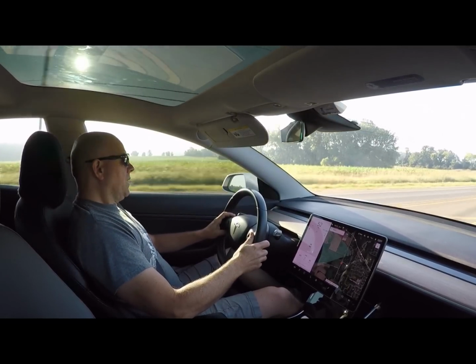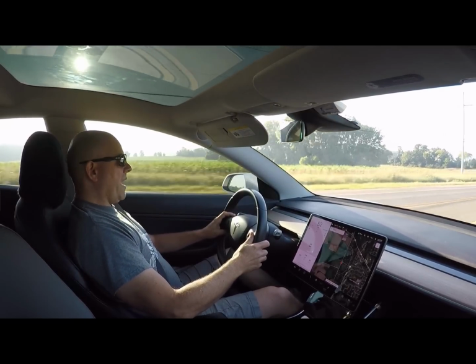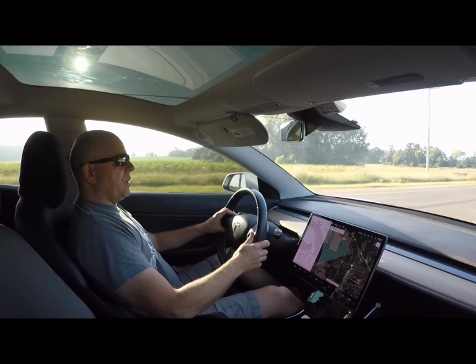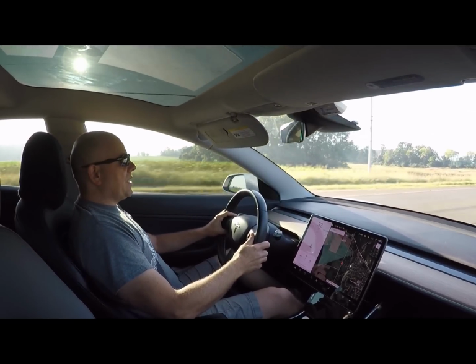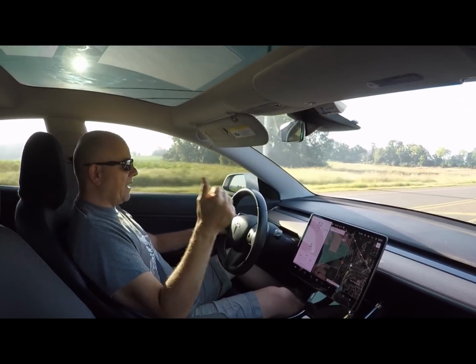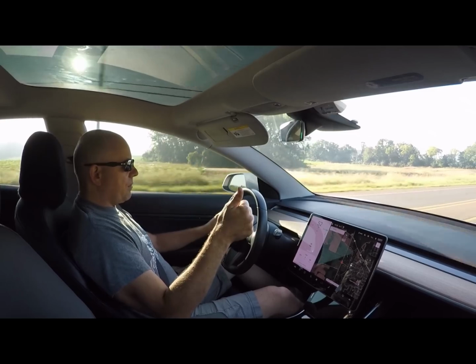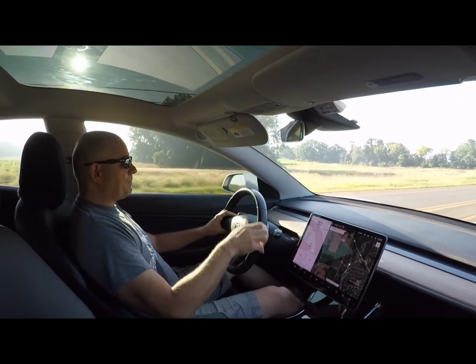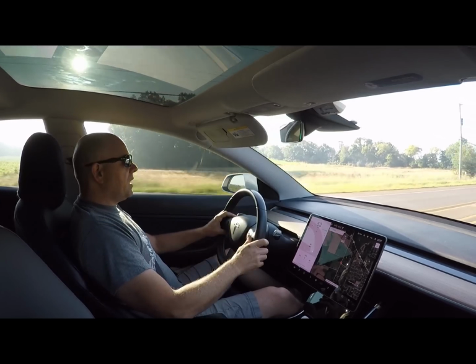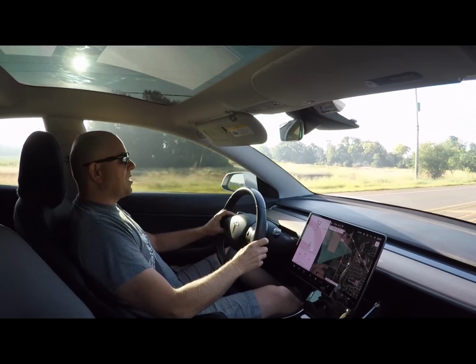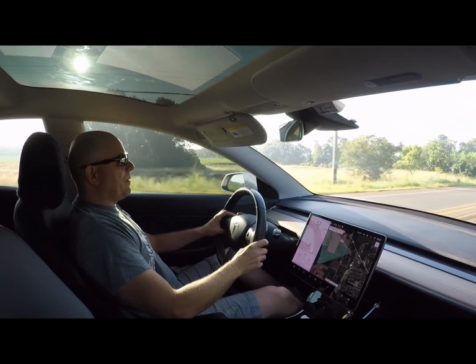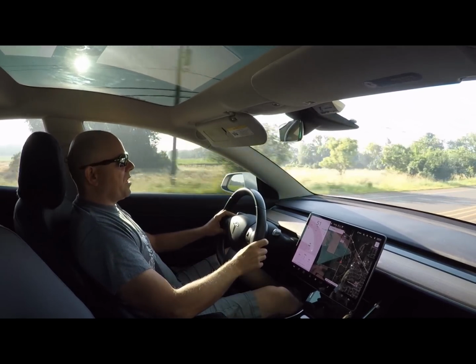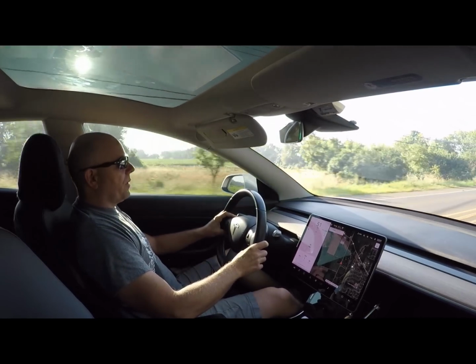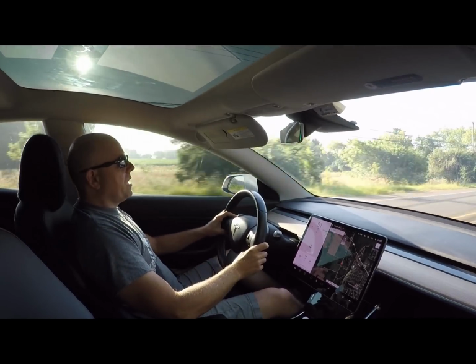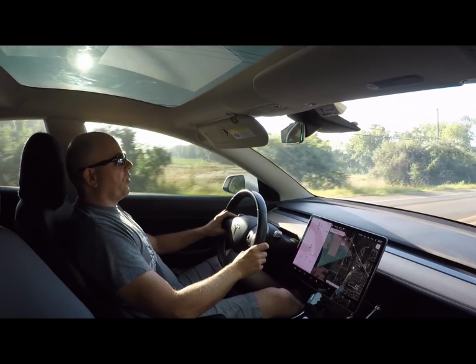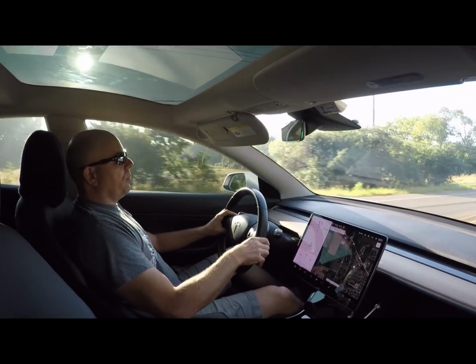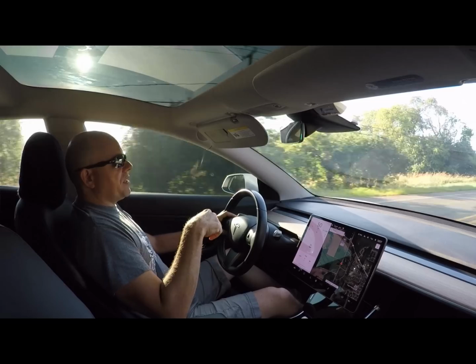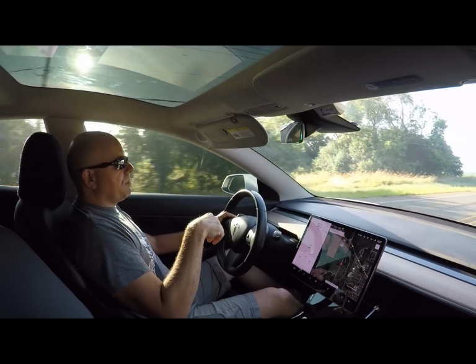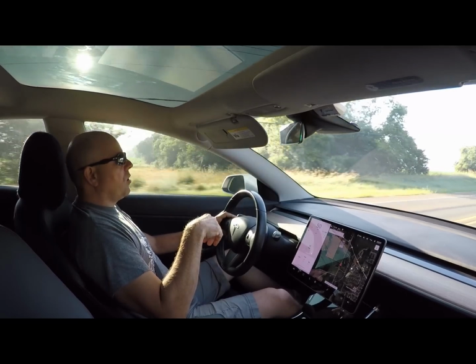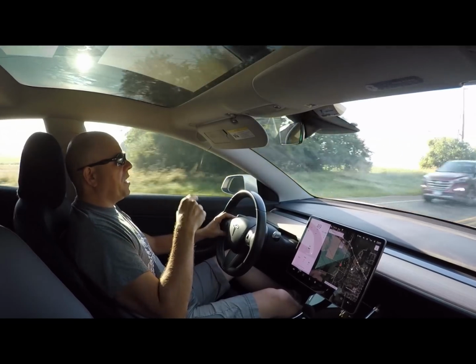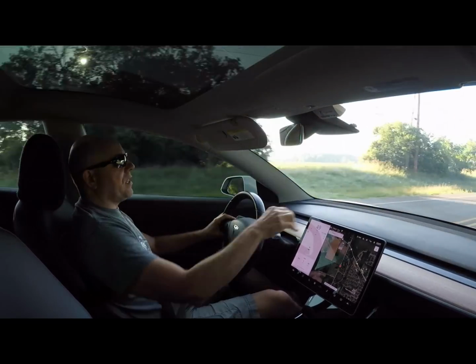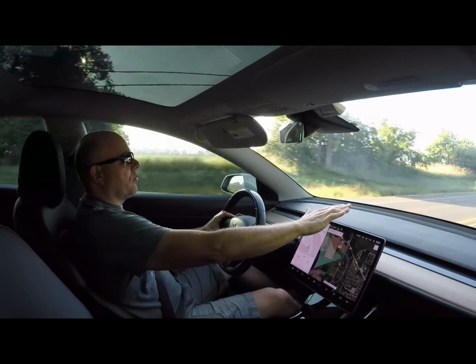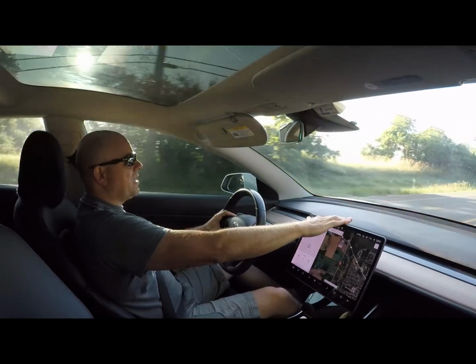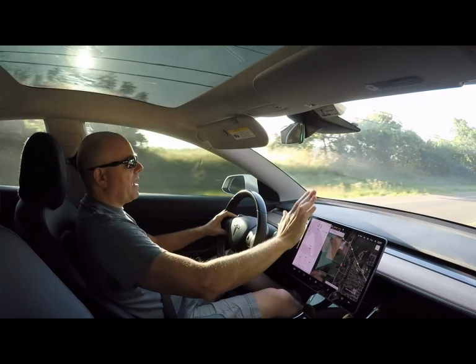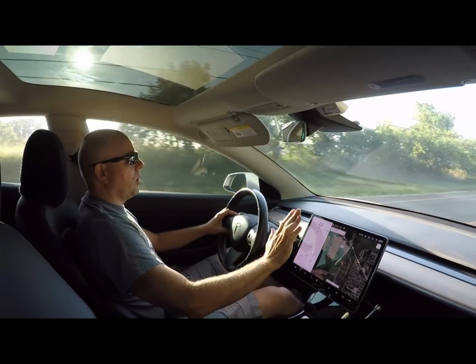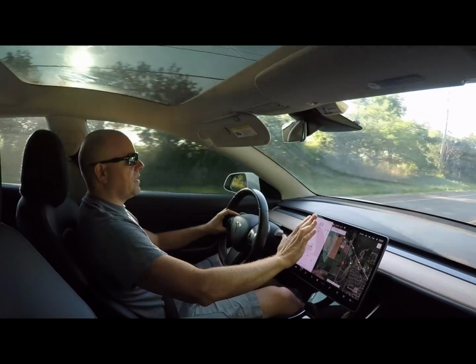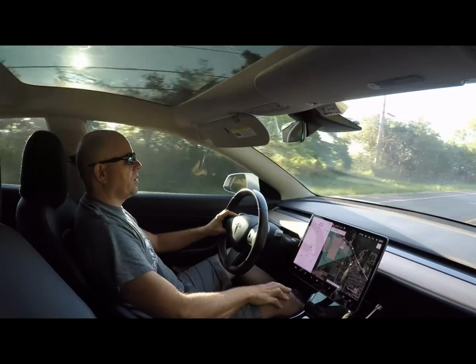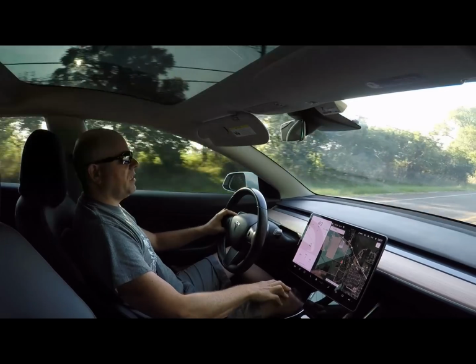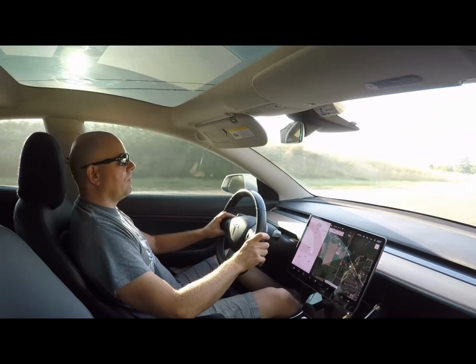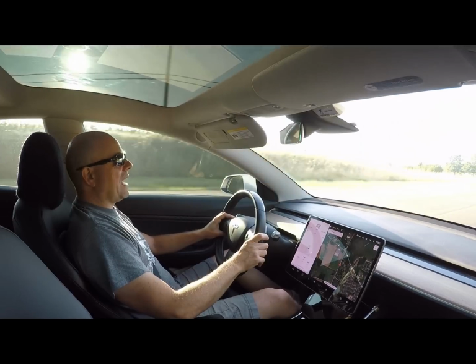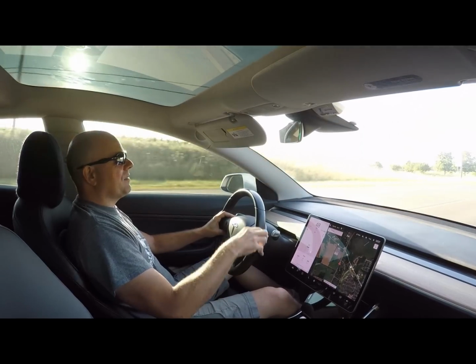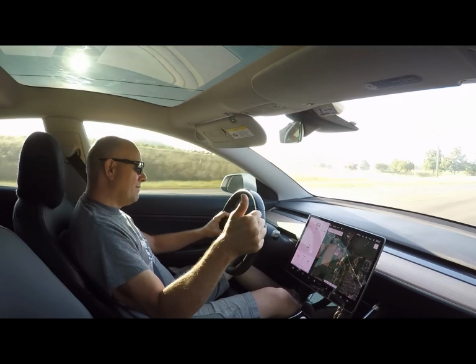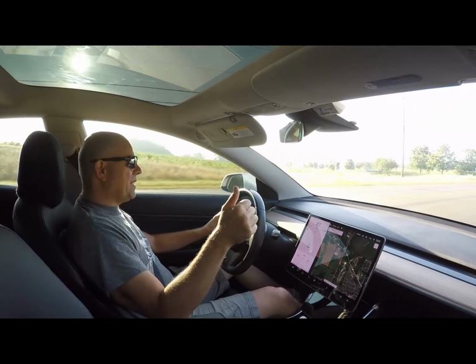Thanks for tuning in, guys. Go ahead and give me a thumbs up — like and subscribe if you haven't done so already. My referral code will be a link in the description below. Keep your eye on the channel for more updates on my lowered and tilted screen mount. Thanks a lot, guys — have a great day.